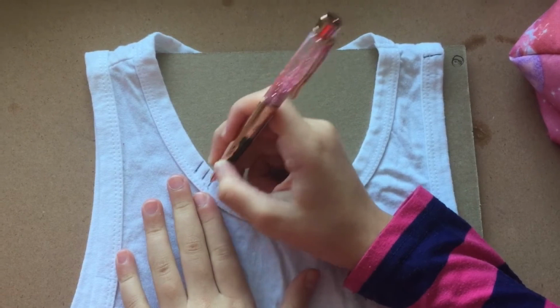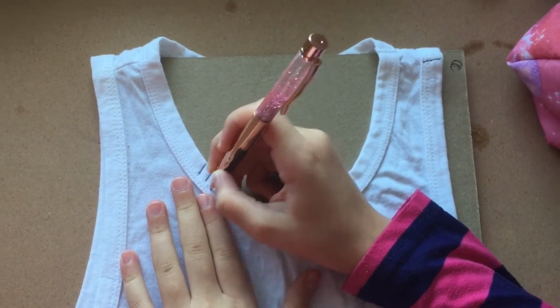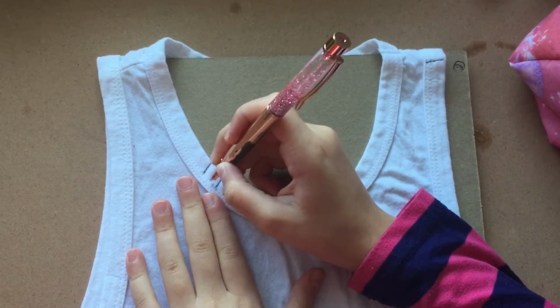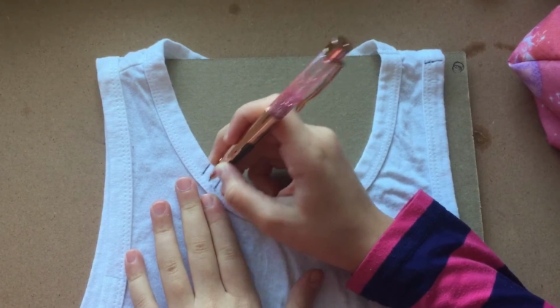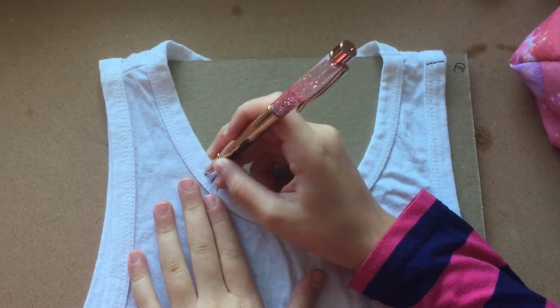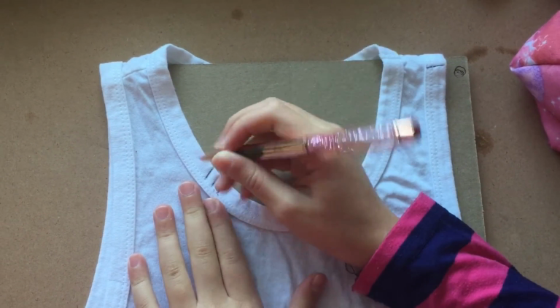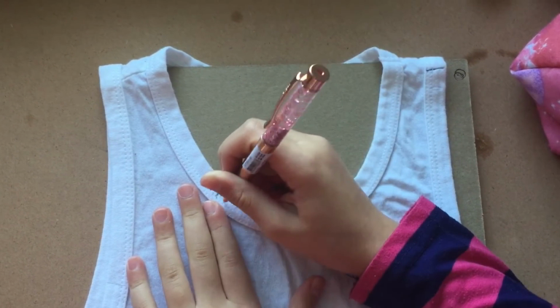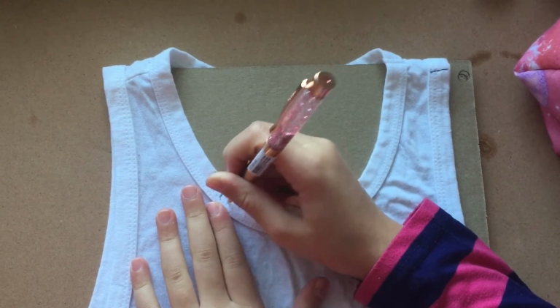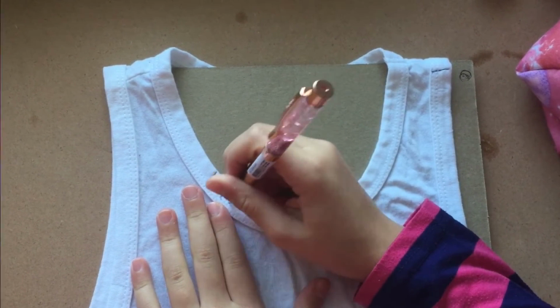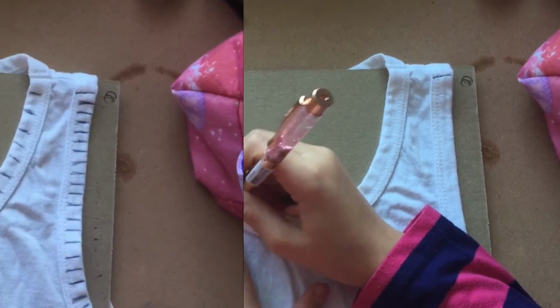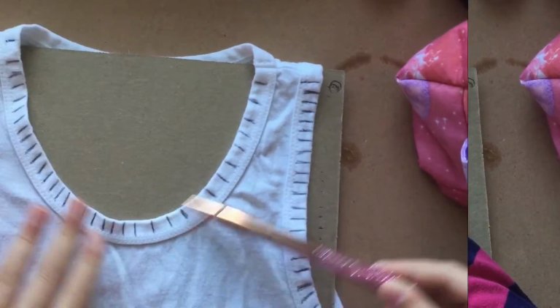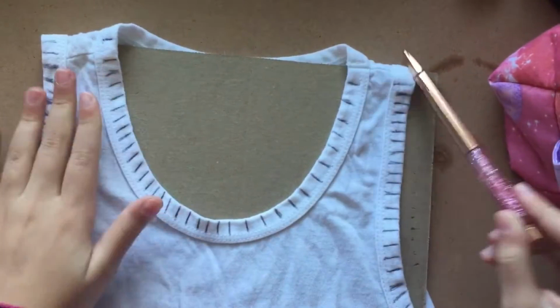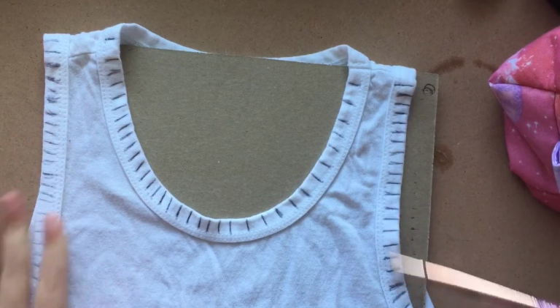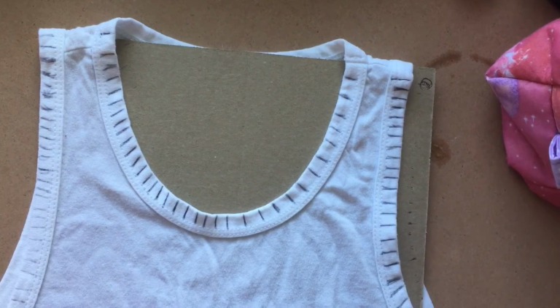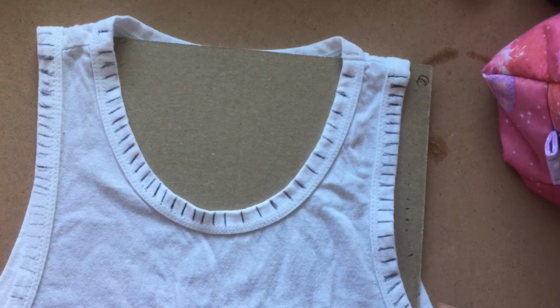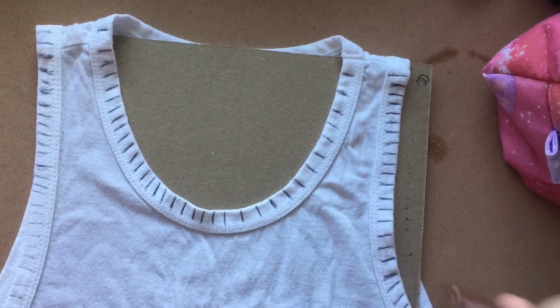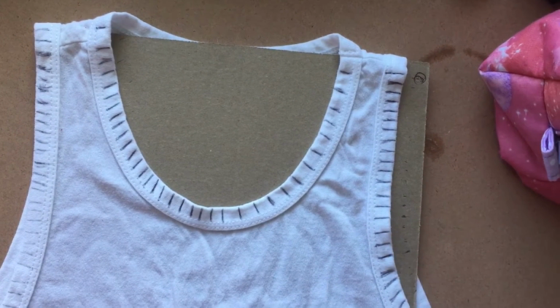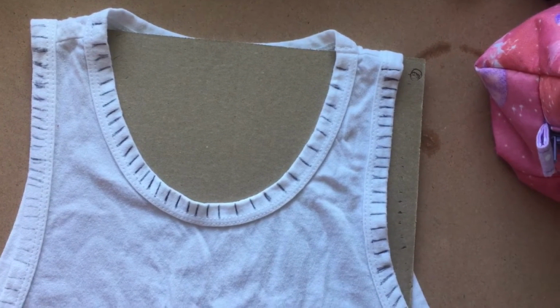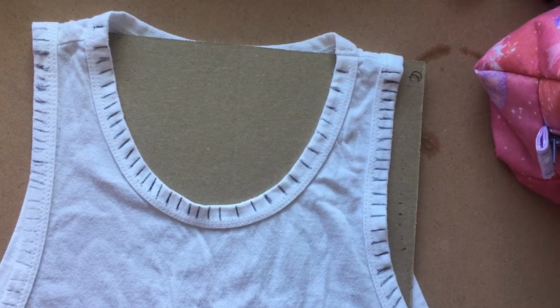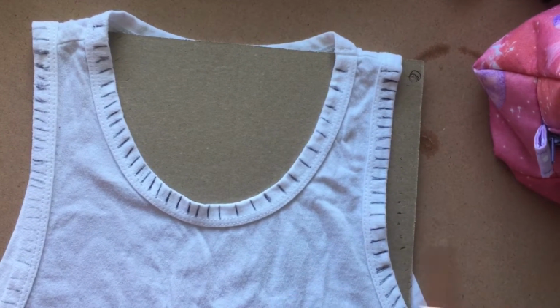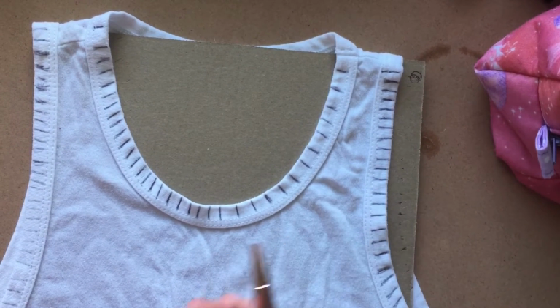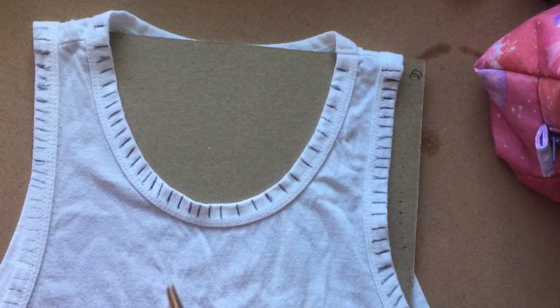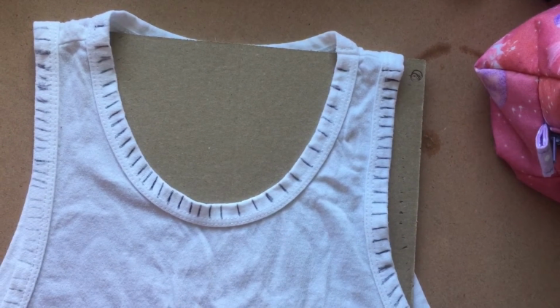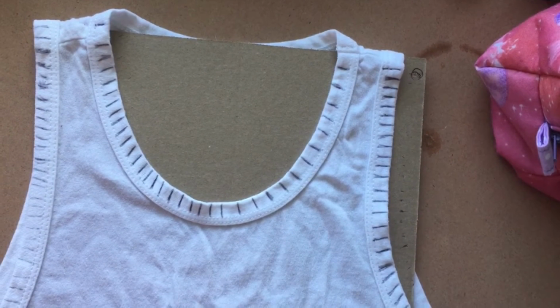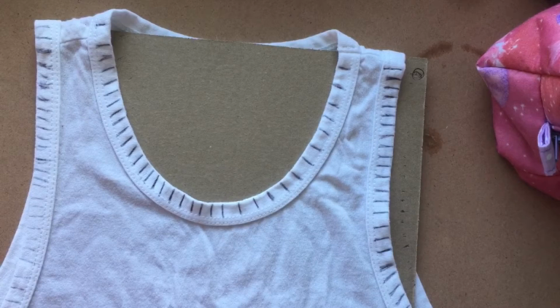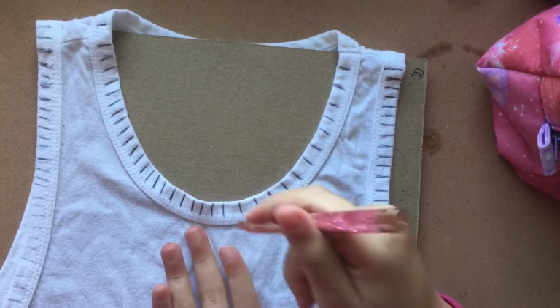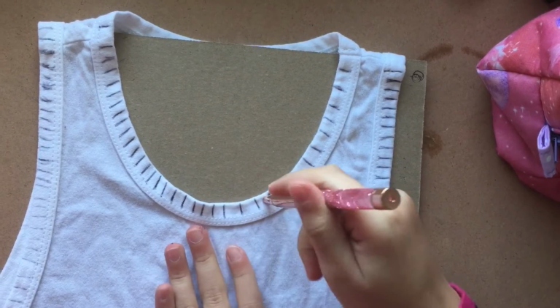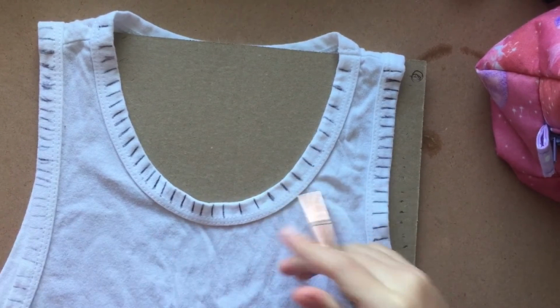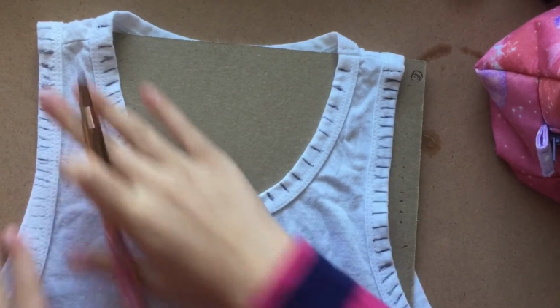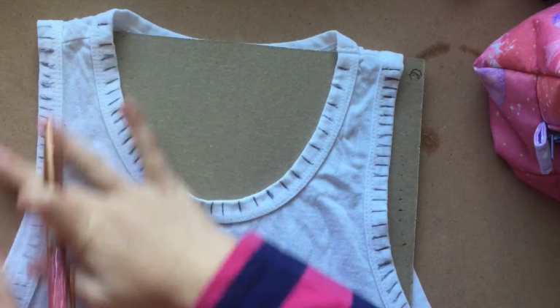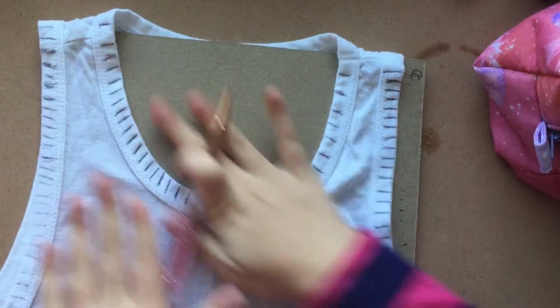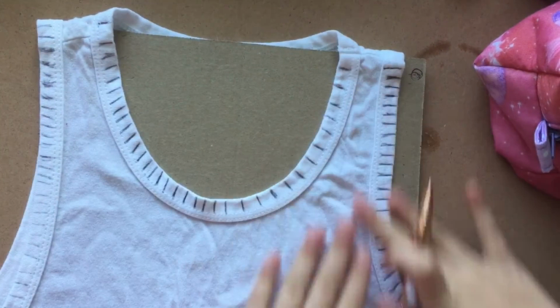I'm trying my best to do even lines — this is going to take a while, so hang in there you guys. As you can see, I've finished the lines around here.